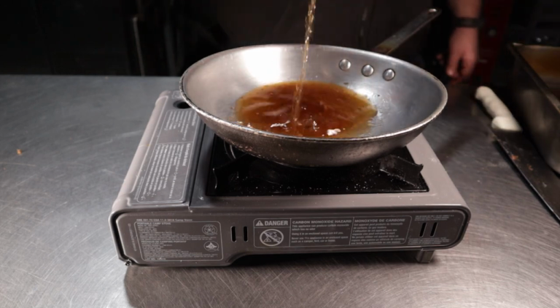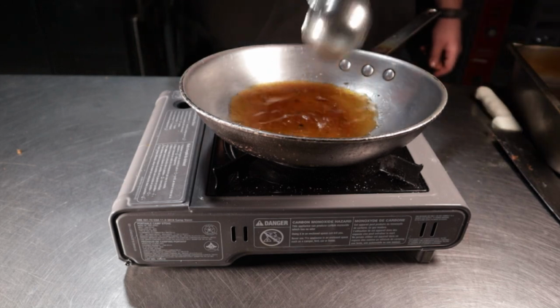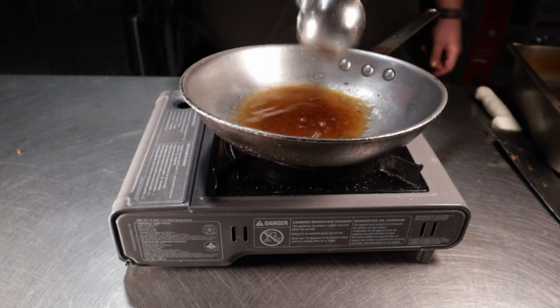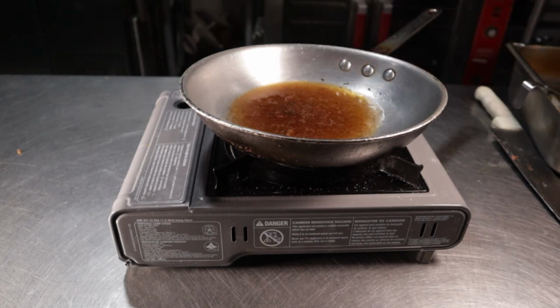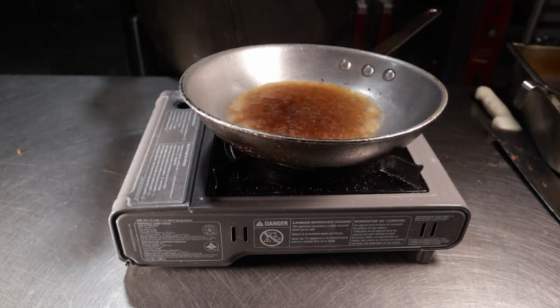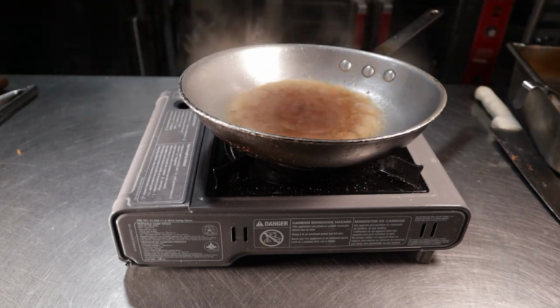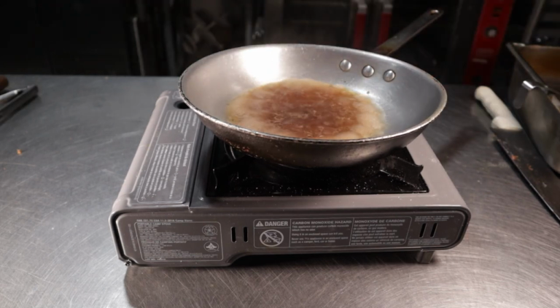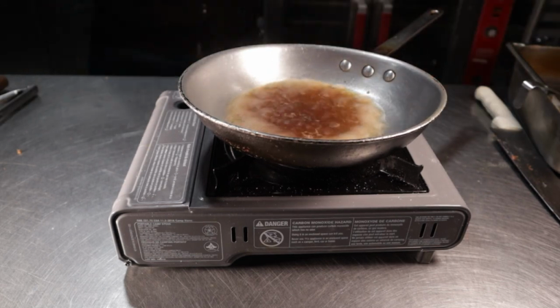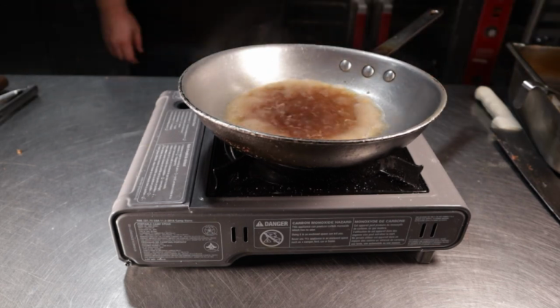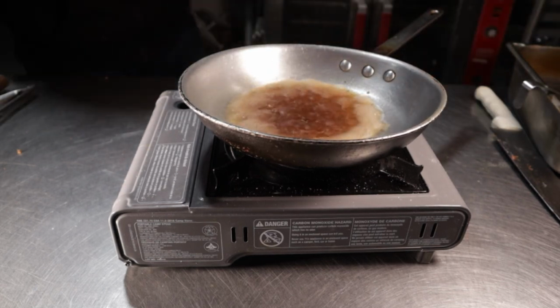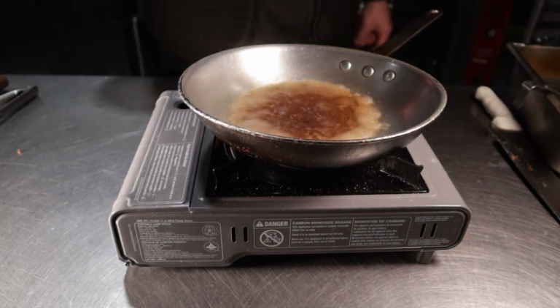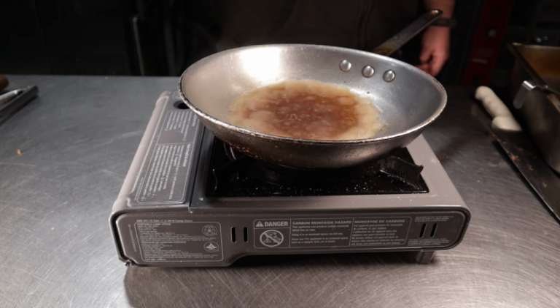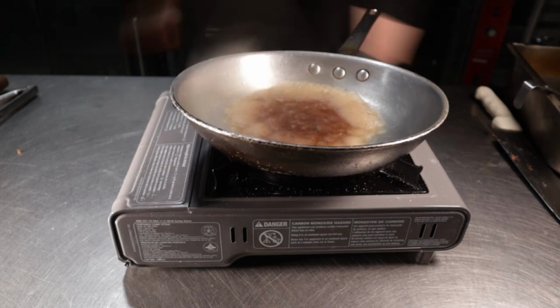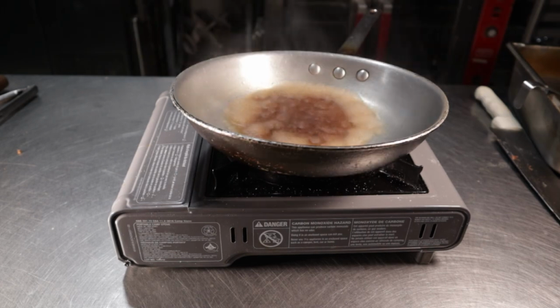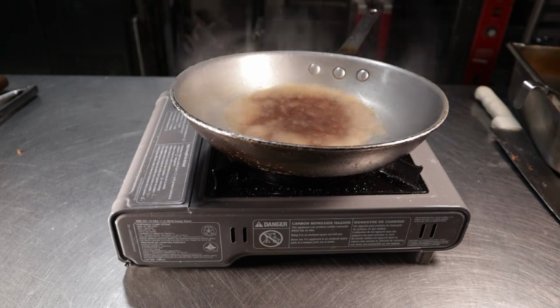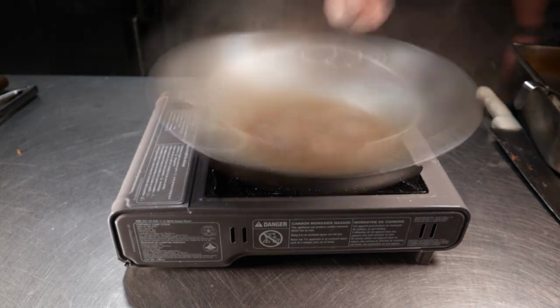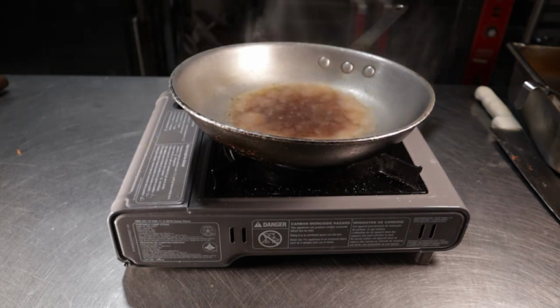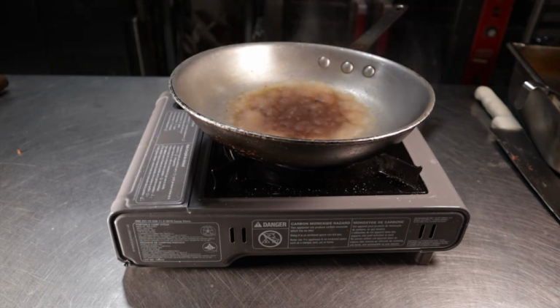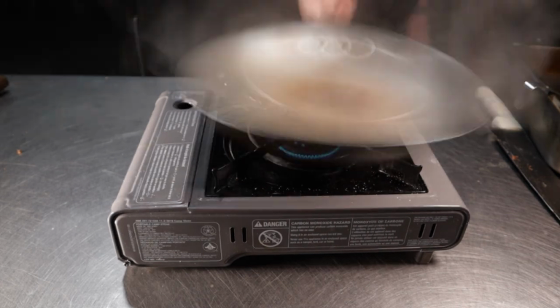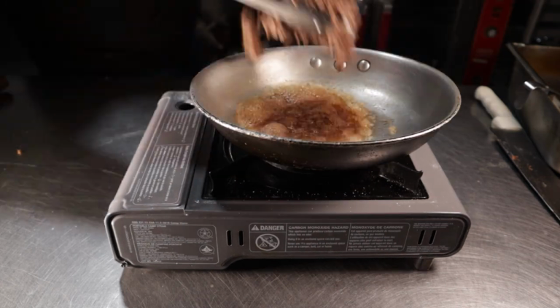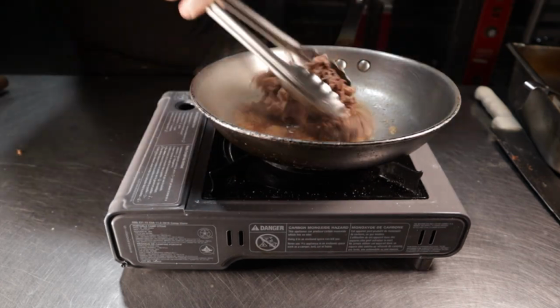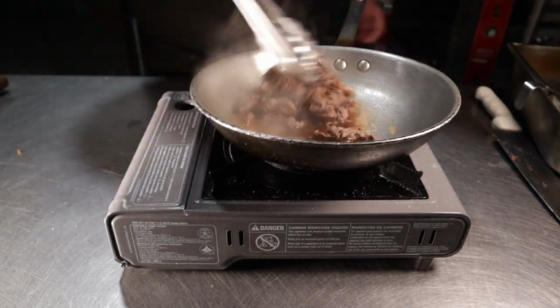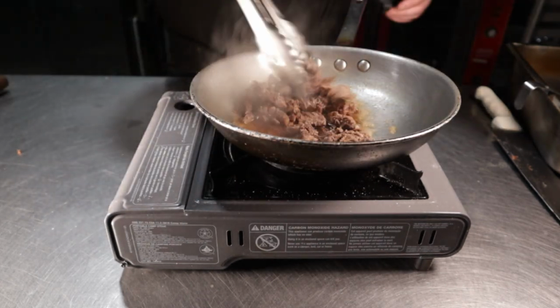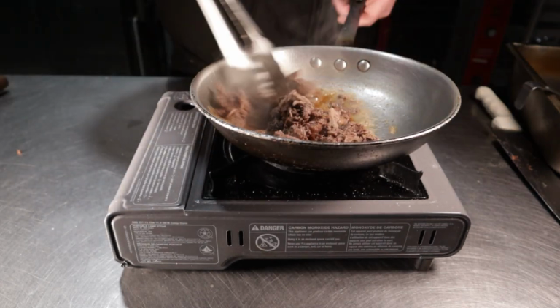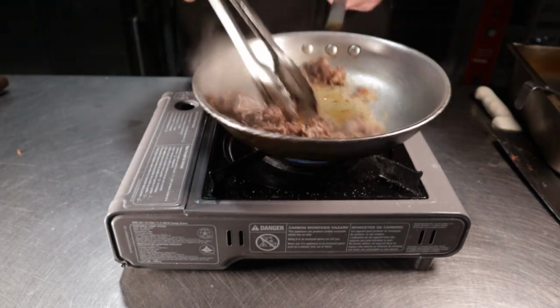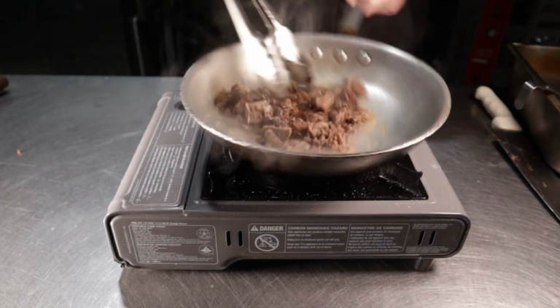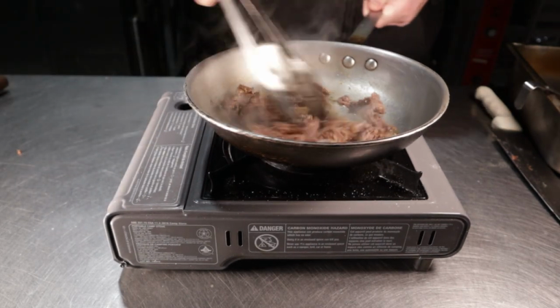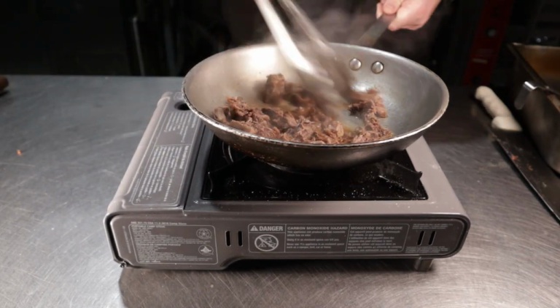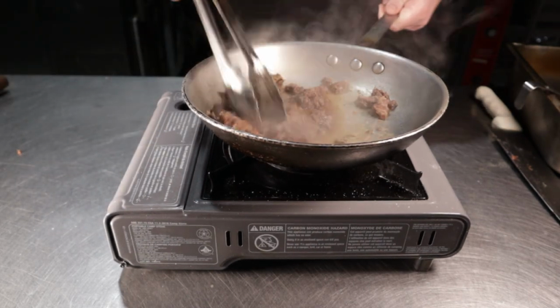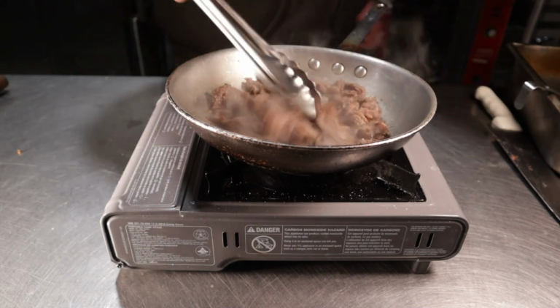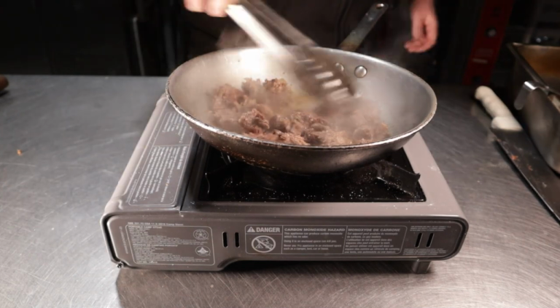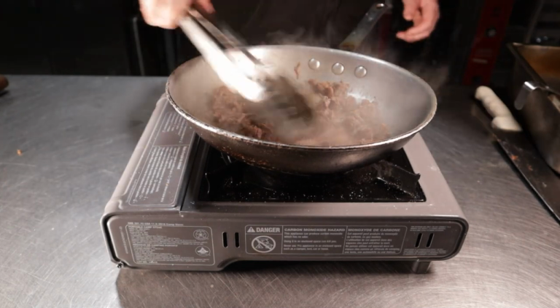Chuck roast has a lot of connective tissue, and that collagen gets into the broth. Once it's reduced by half, add in a good six to eight ounces of your meat and continue cooking until there's not much visible liquid left in the pan.